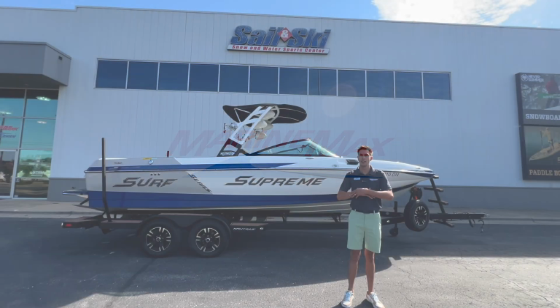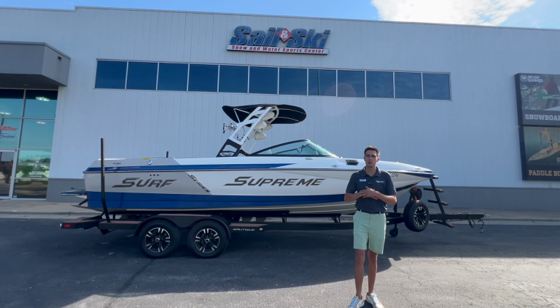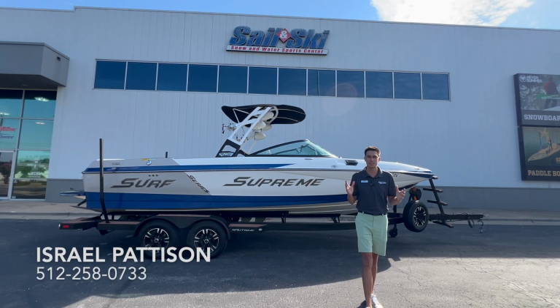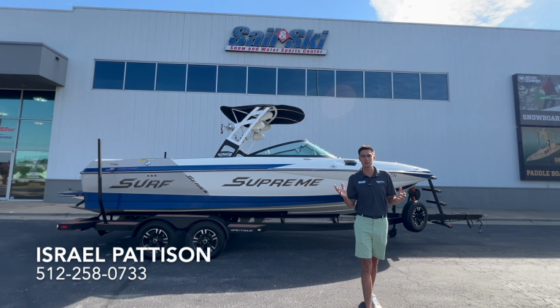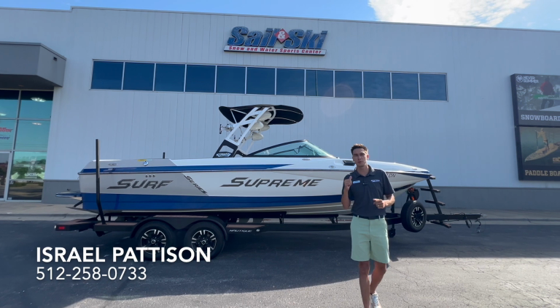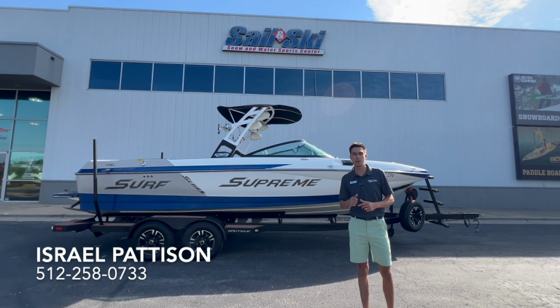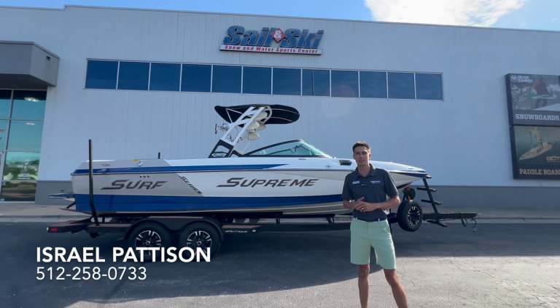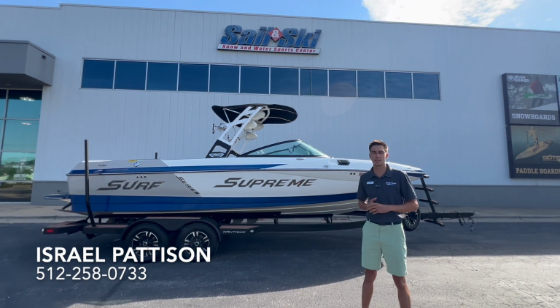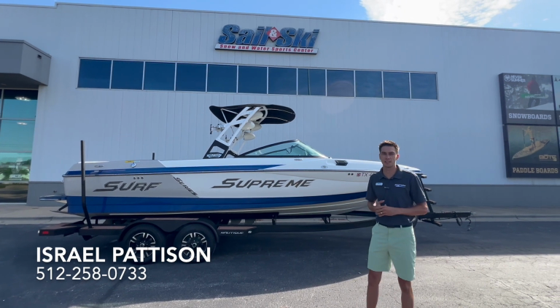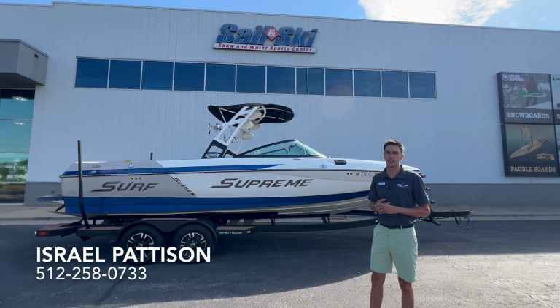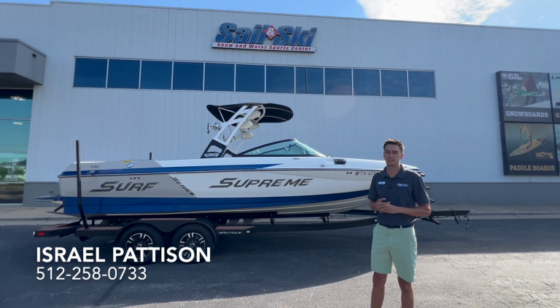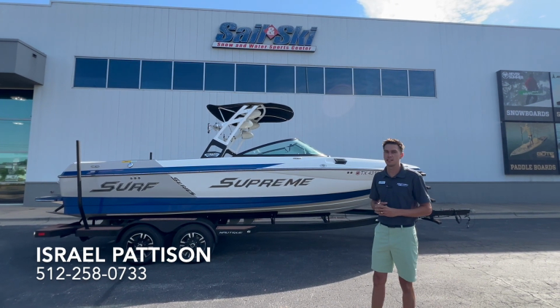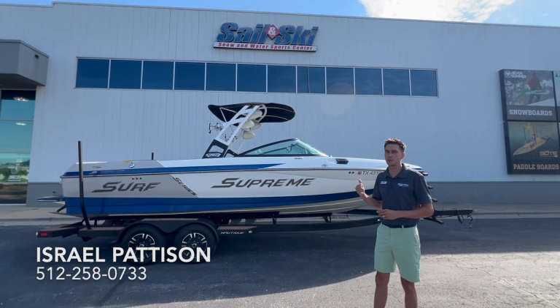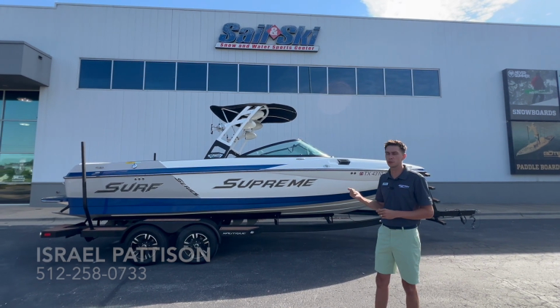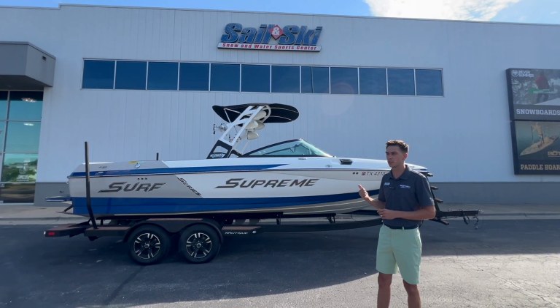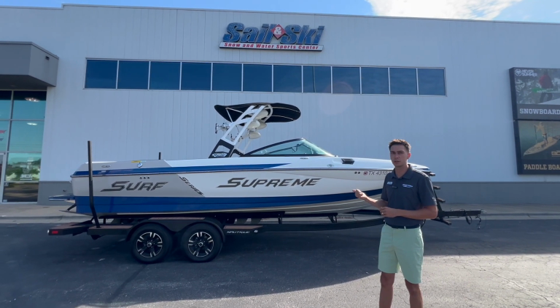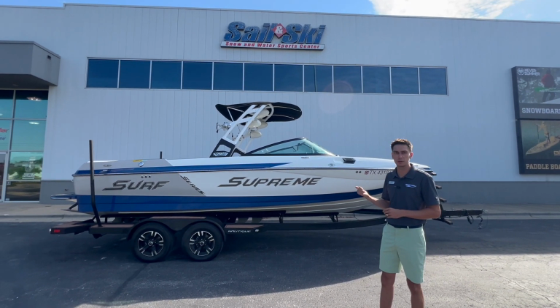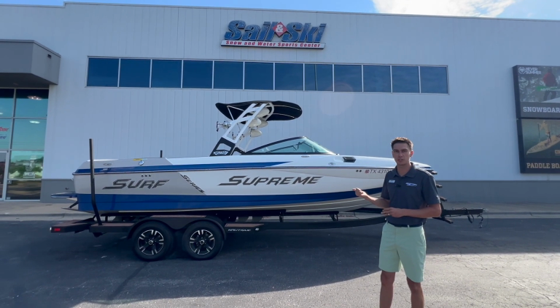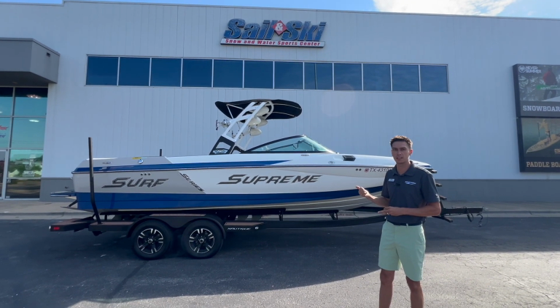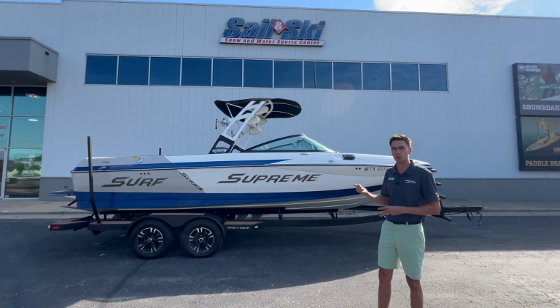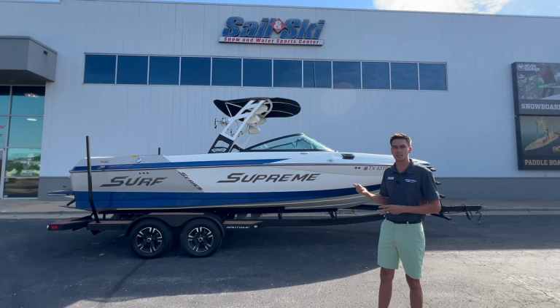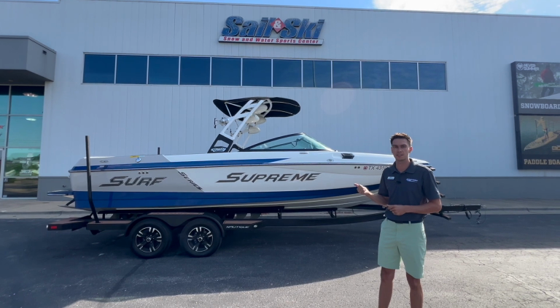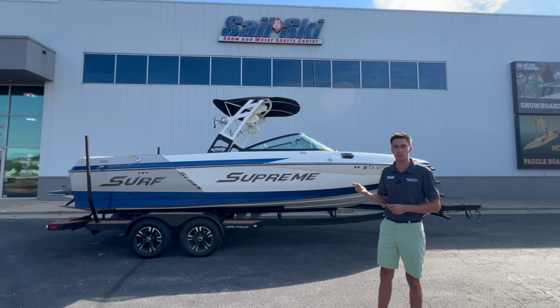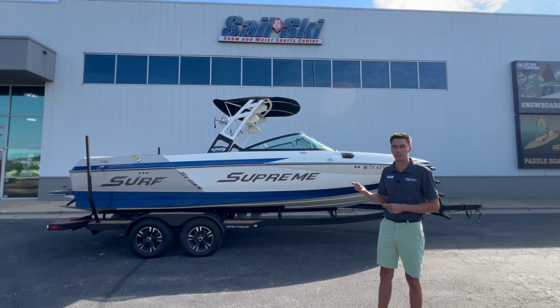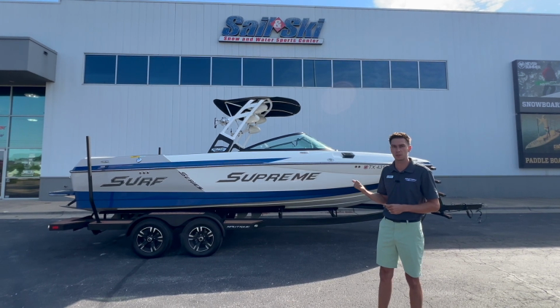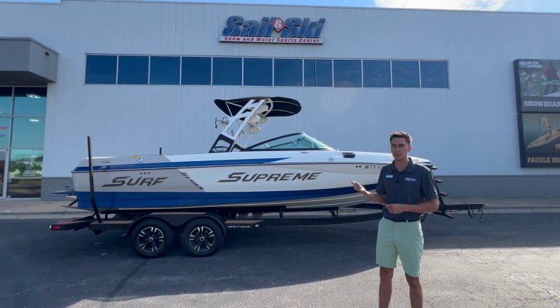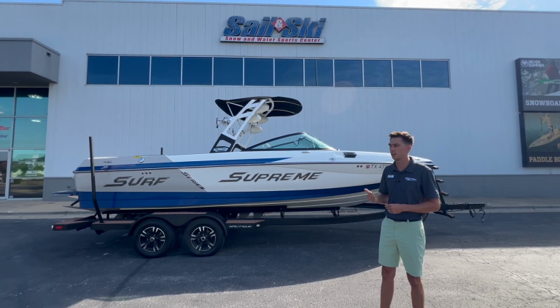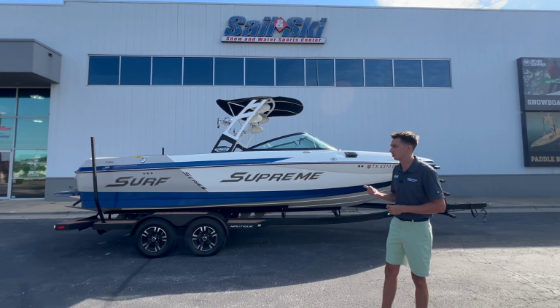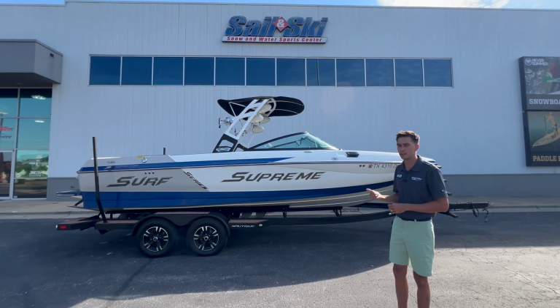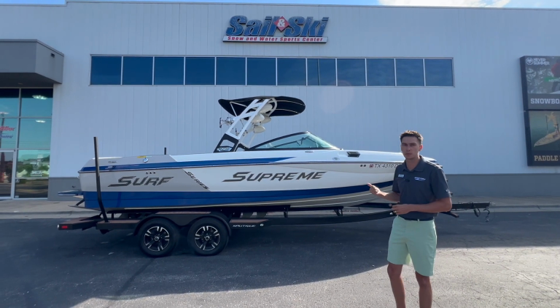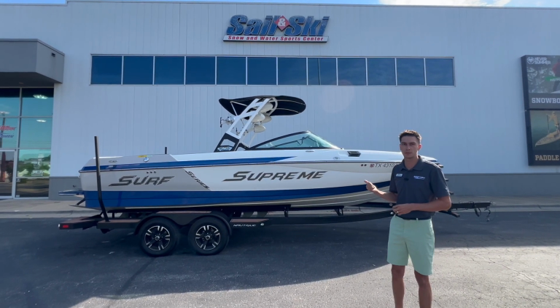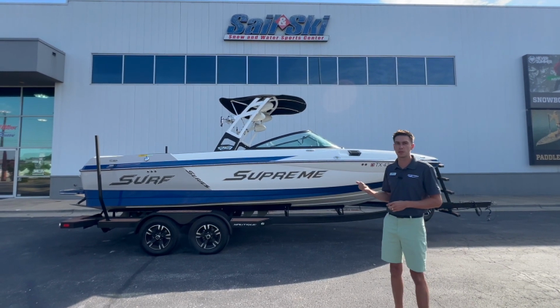Hey everyone, this is Israel with Maureen Mack Sailenski here in Austin, Texas, showing you this brand new trade we just took in. It's a 2016 Supreme S238 — really excited to be able to offer this boat.